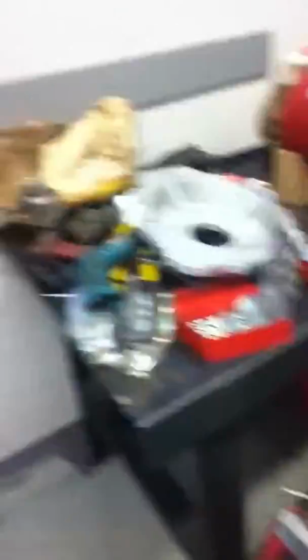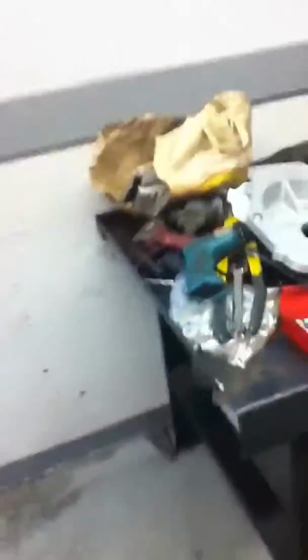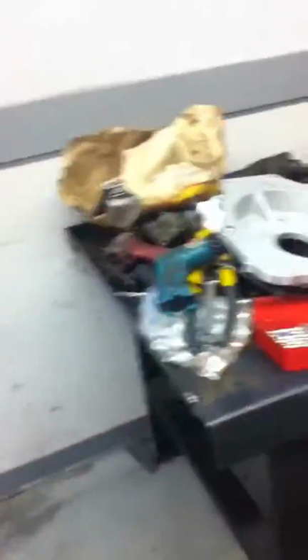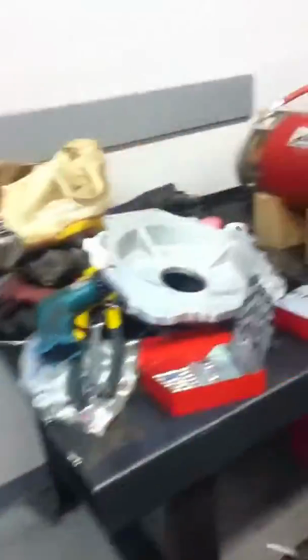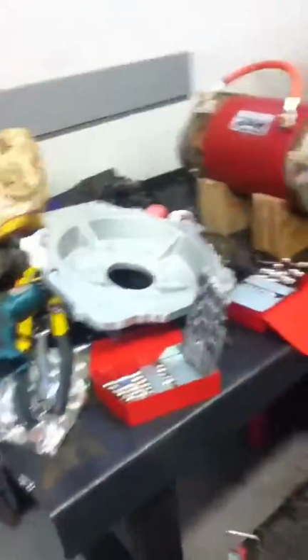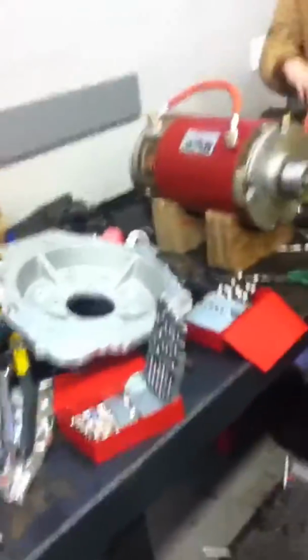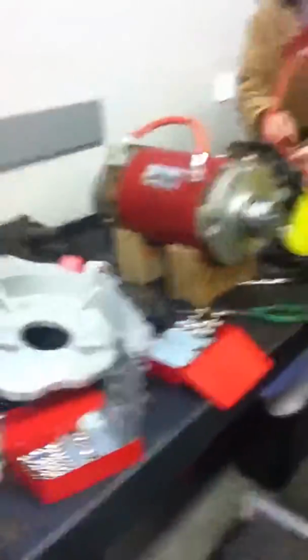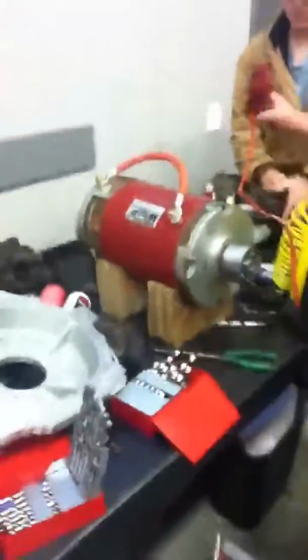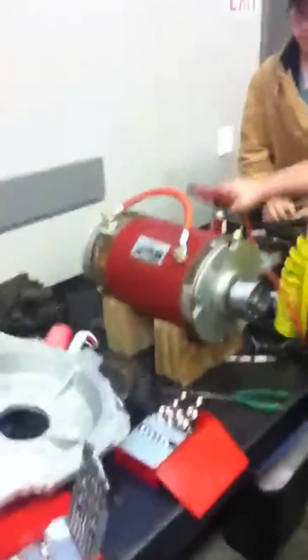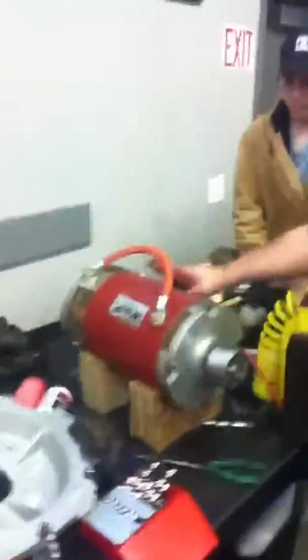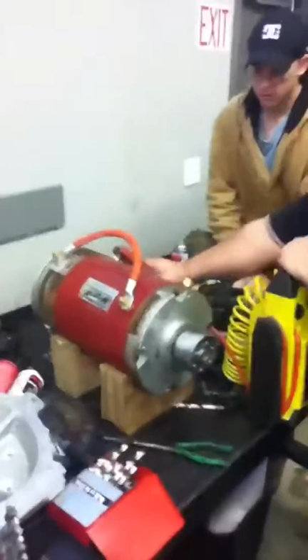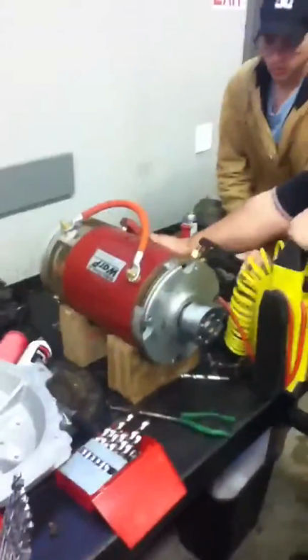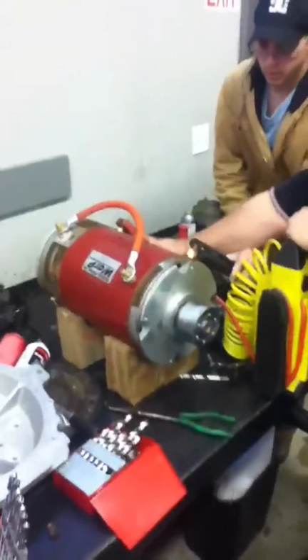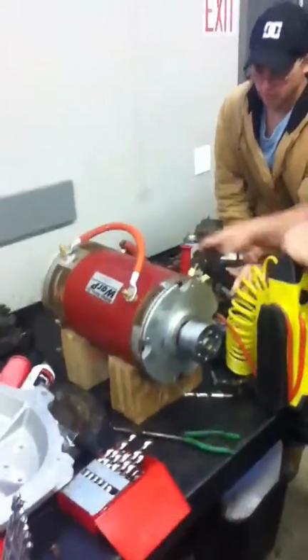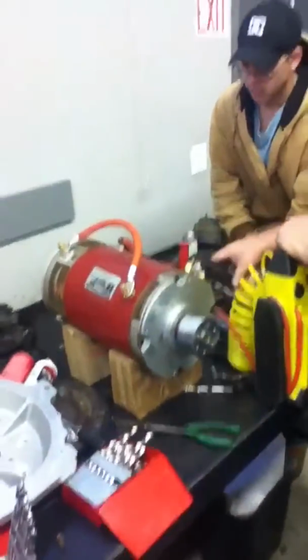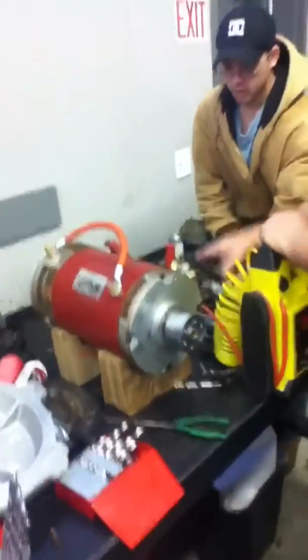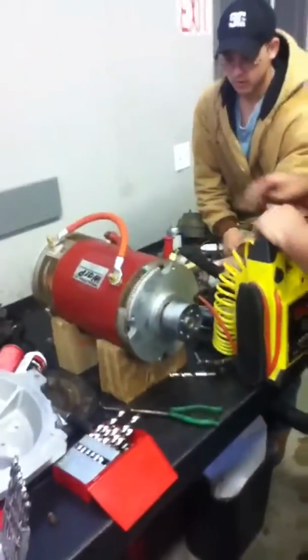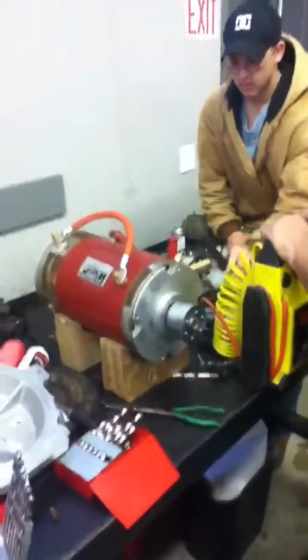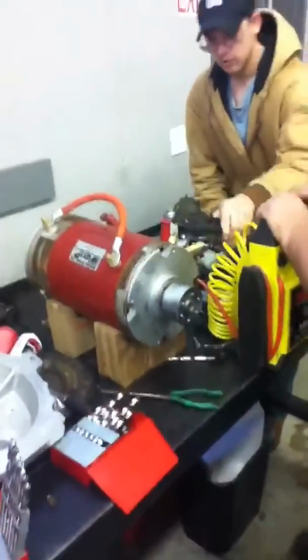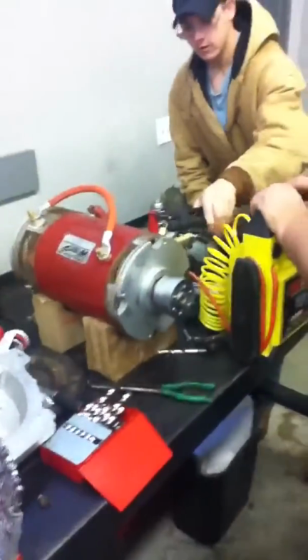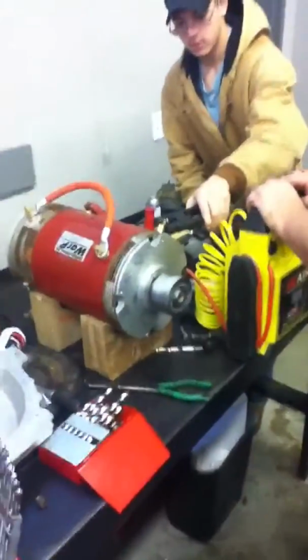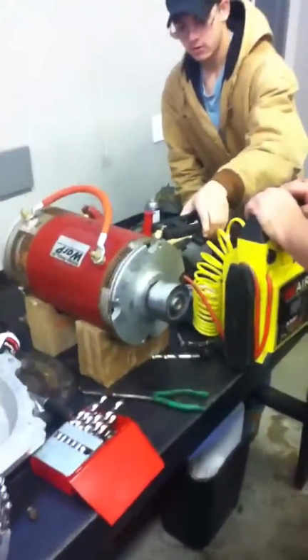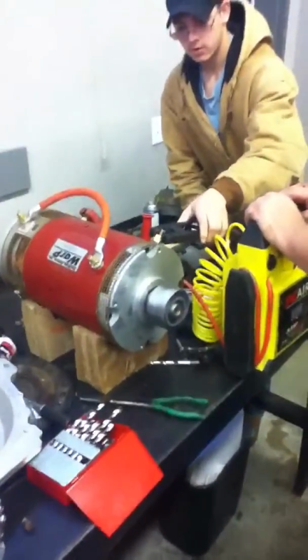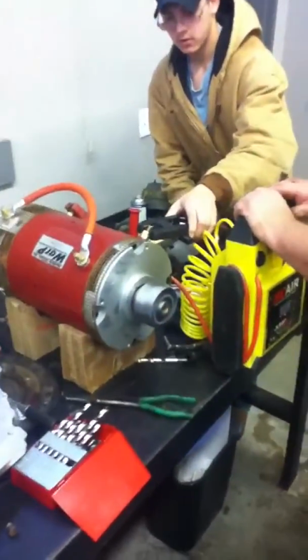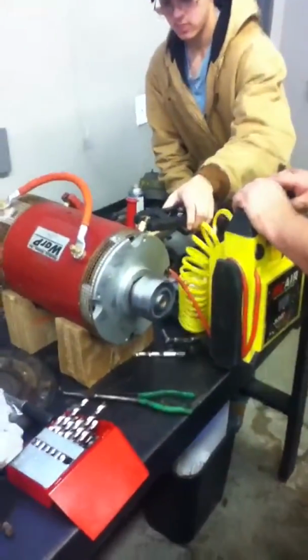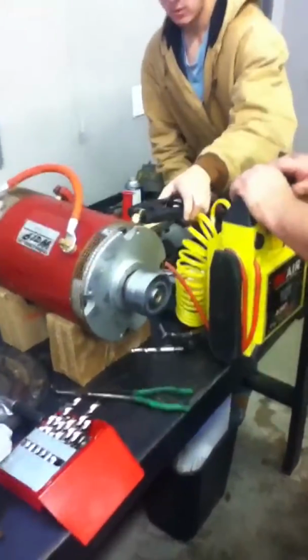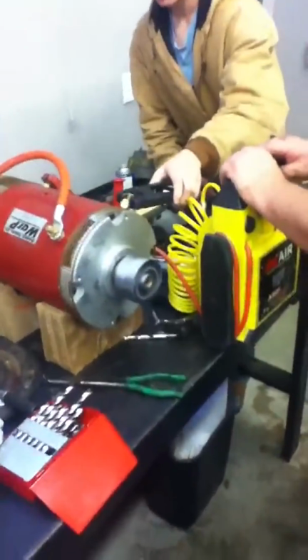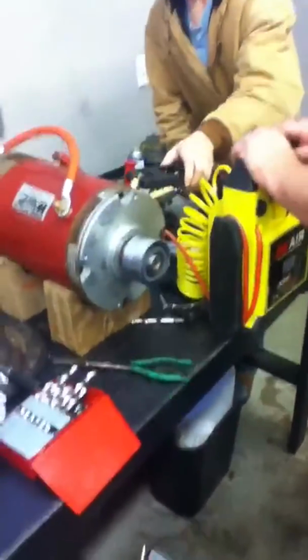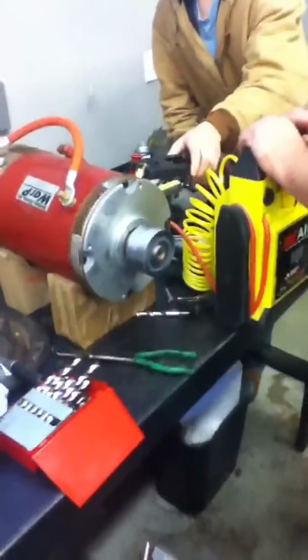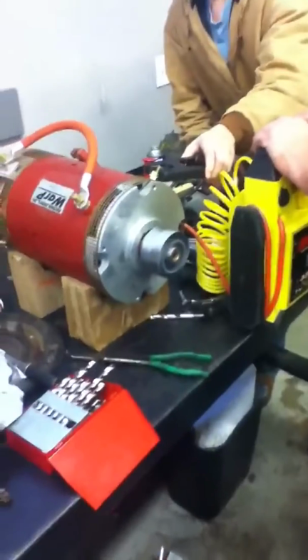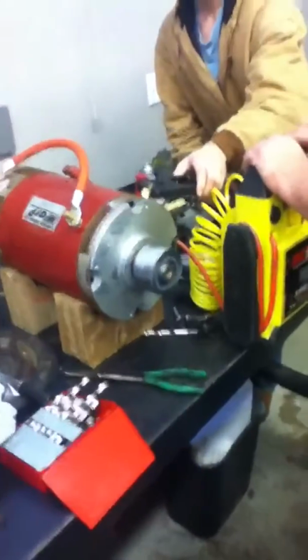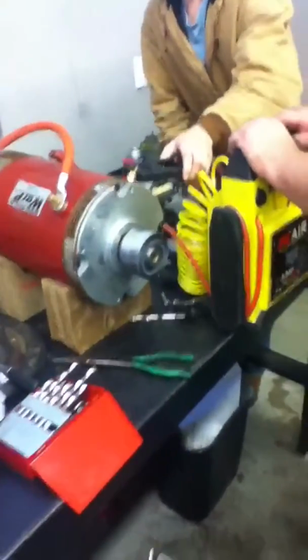Okay, ready? Okay, wait. Ready? Go ahead, Michael. Oh, damn! Woo! It works.